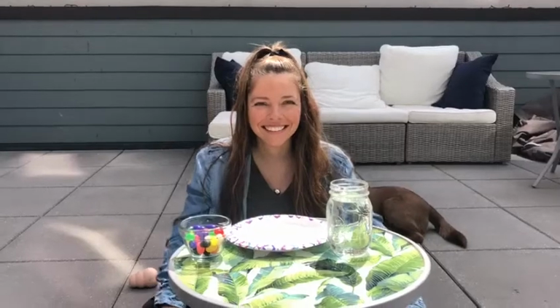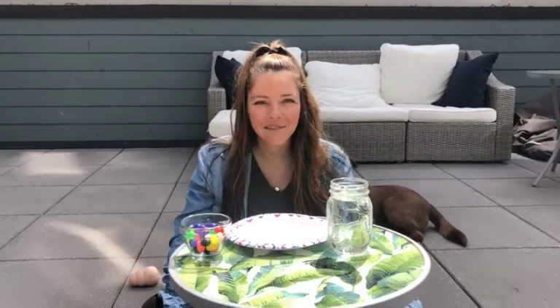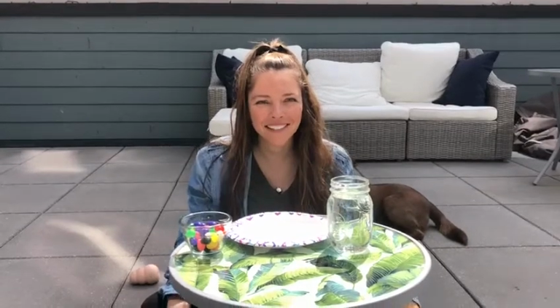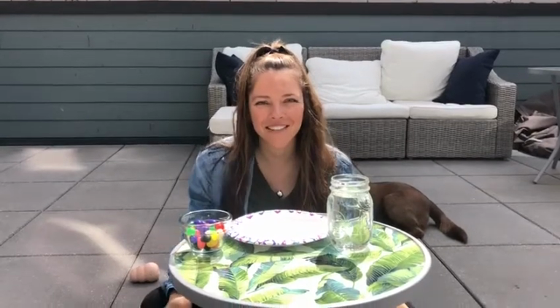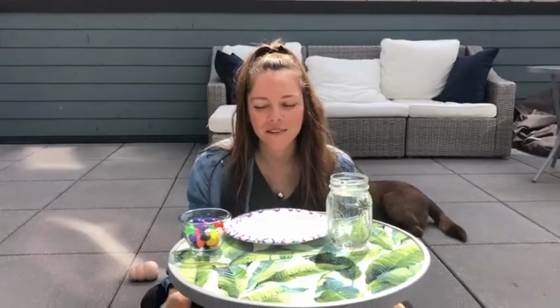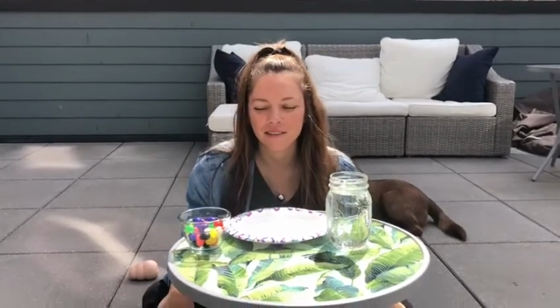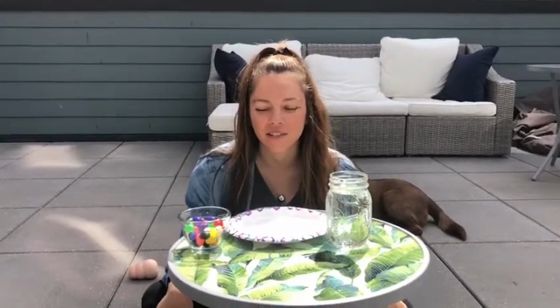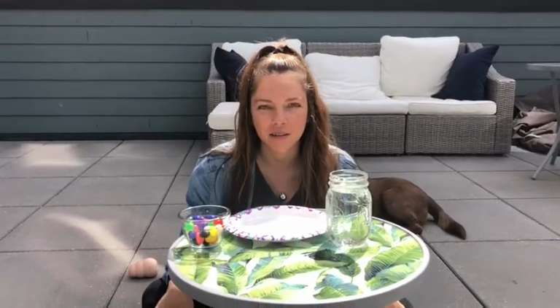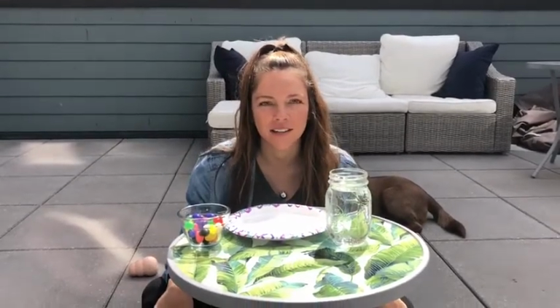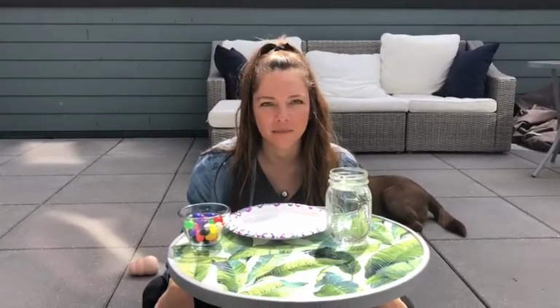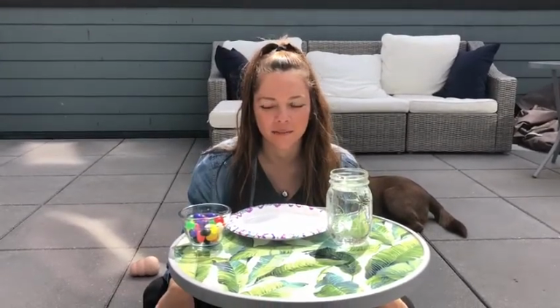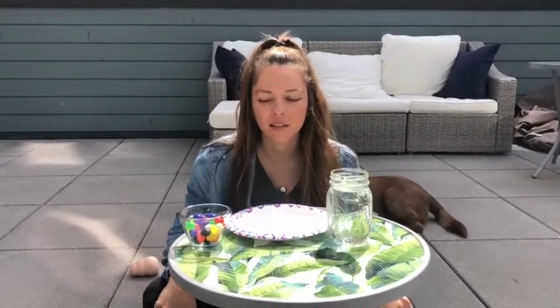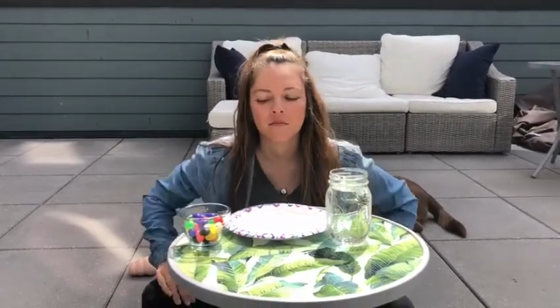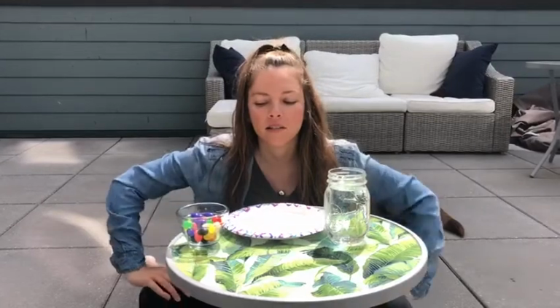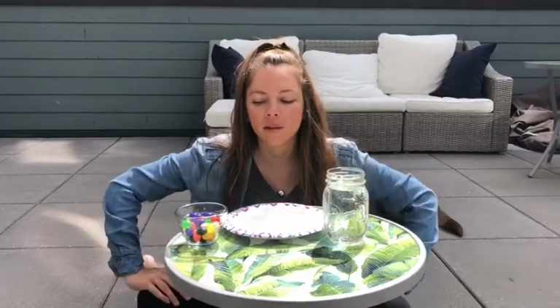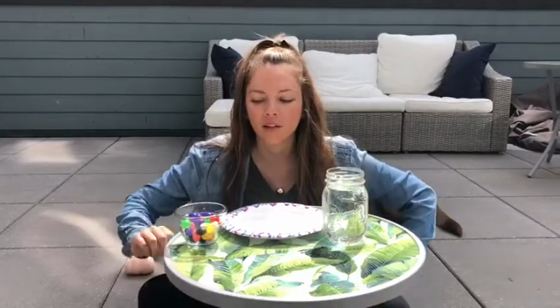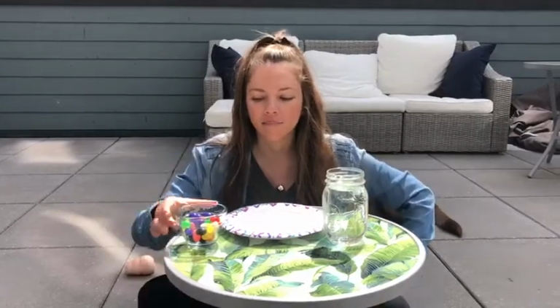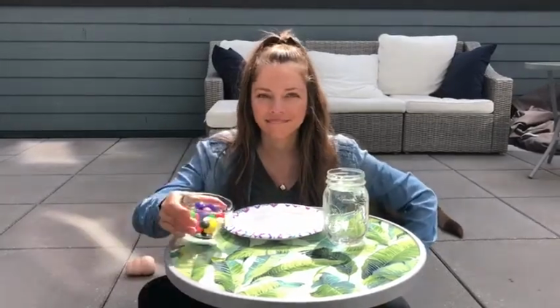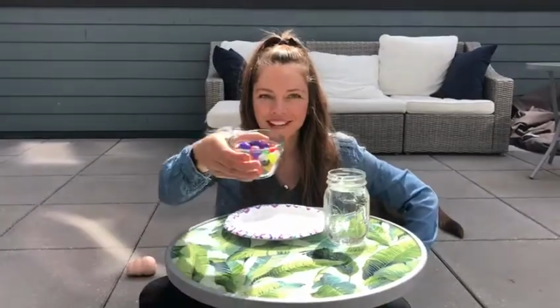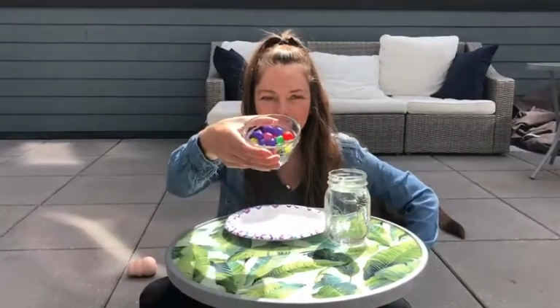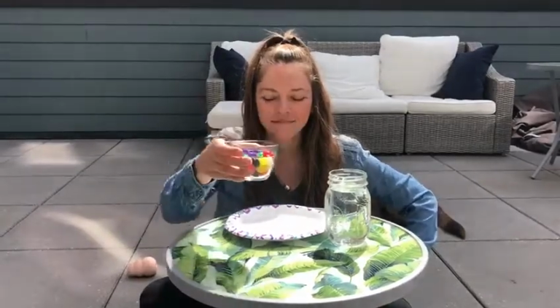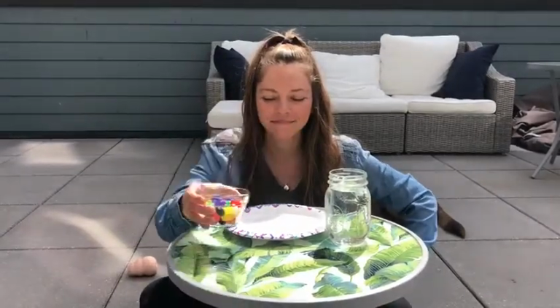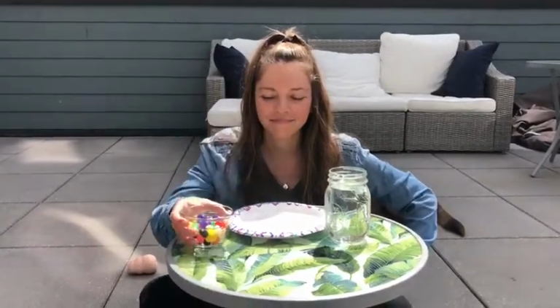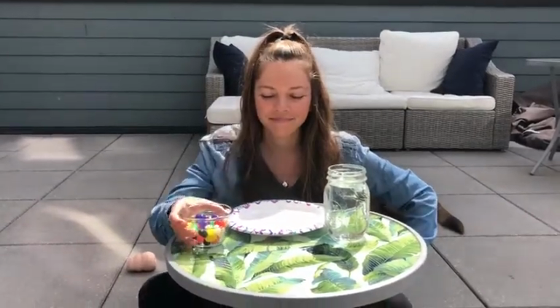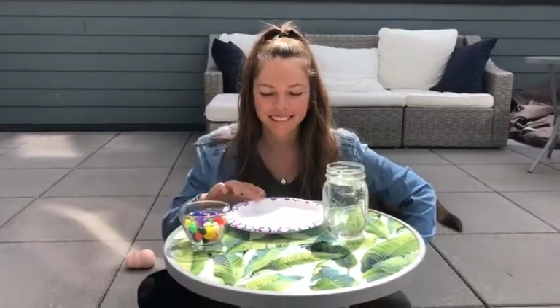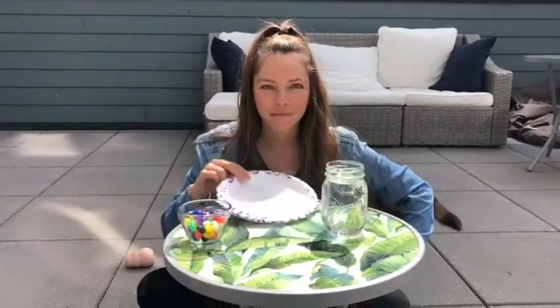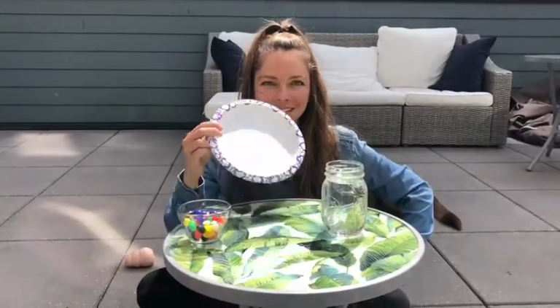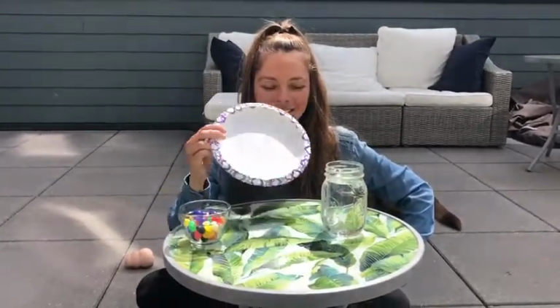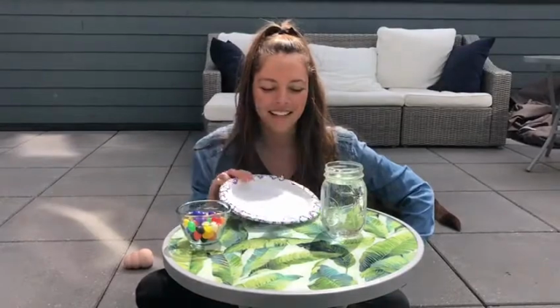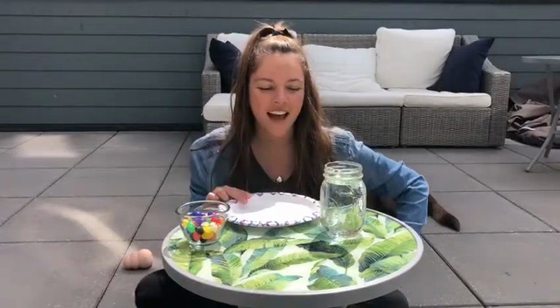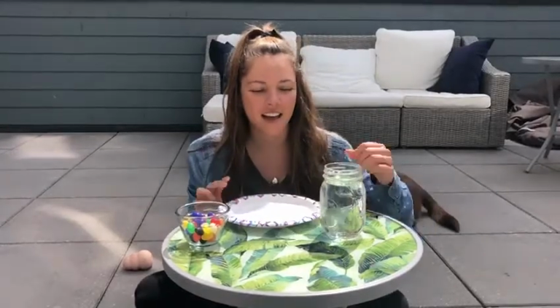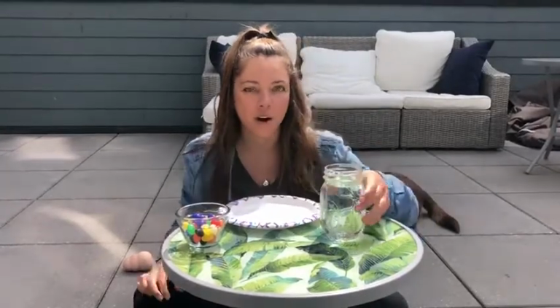Hey everyone! So today we're going to do a jelly bean science experiment. For this experiment, you need jelly beans, a plate, and water.